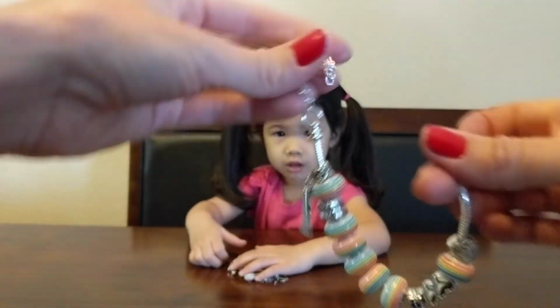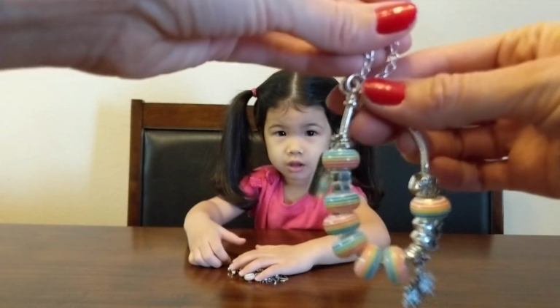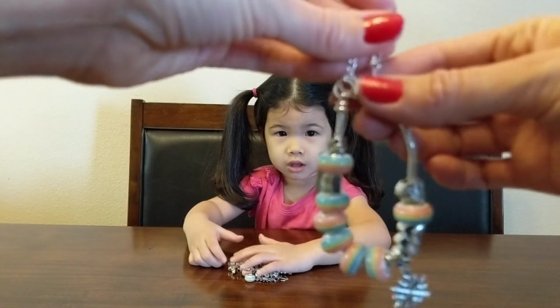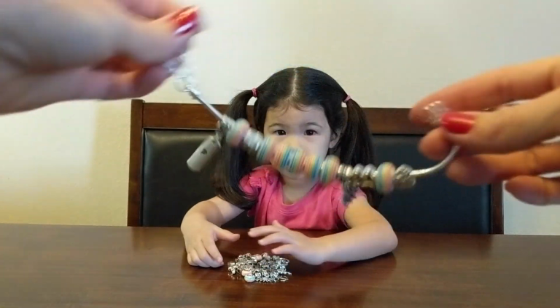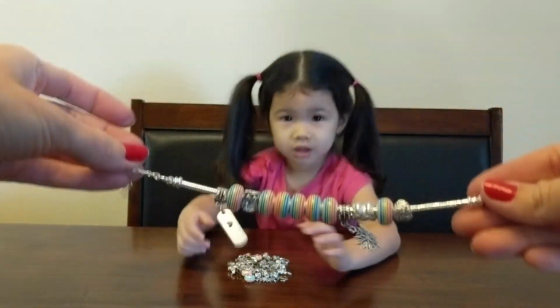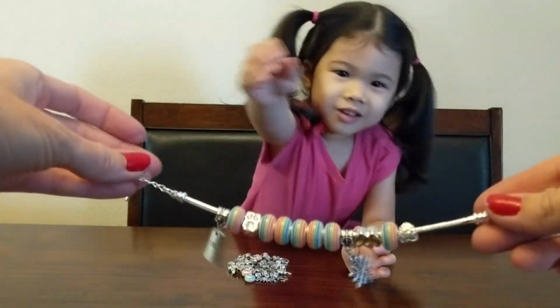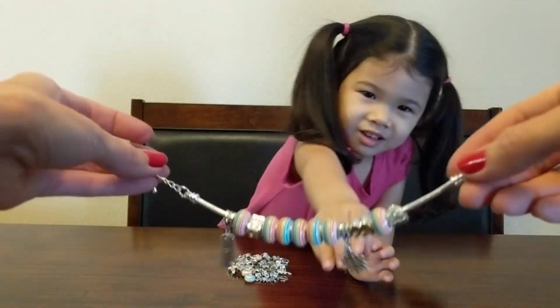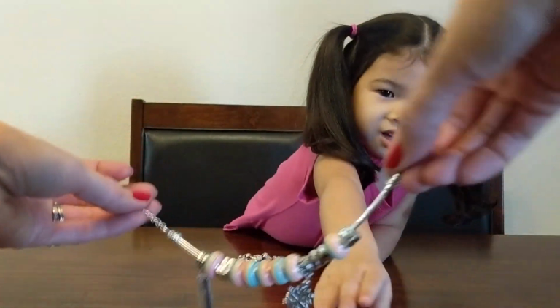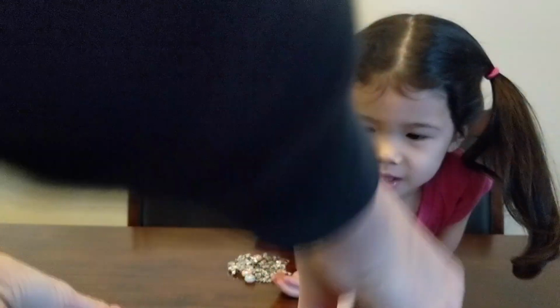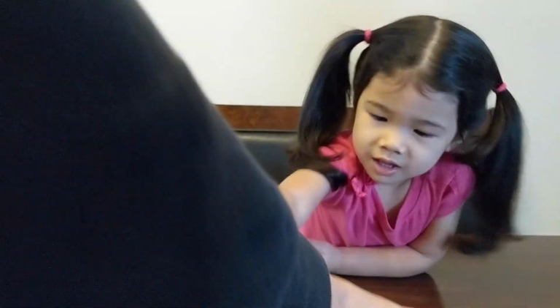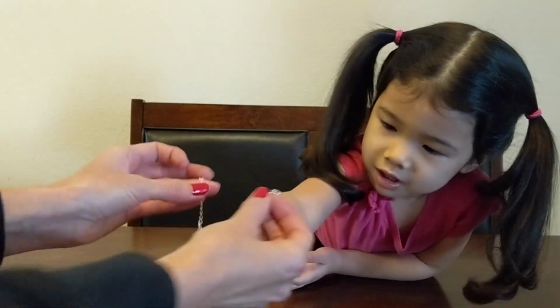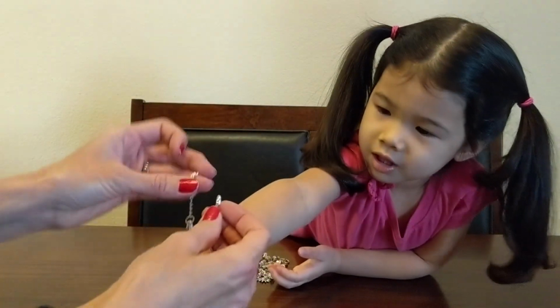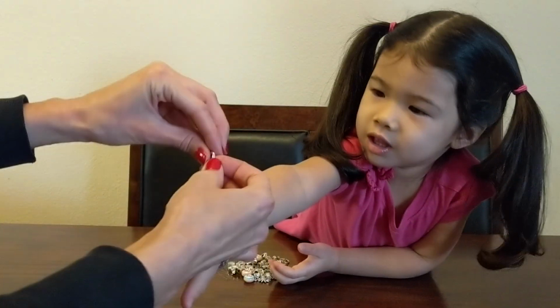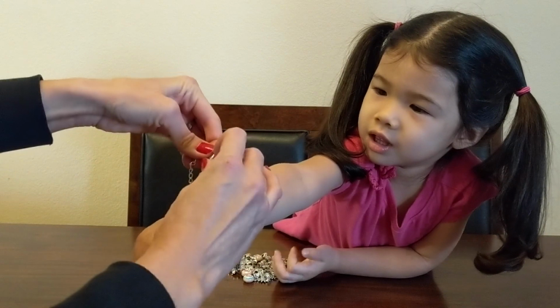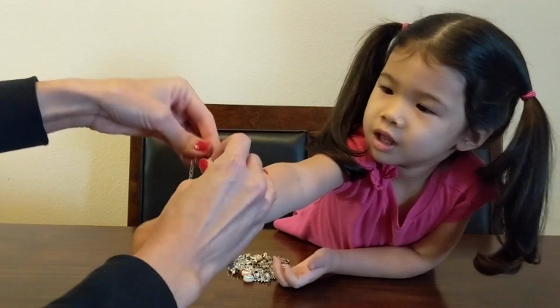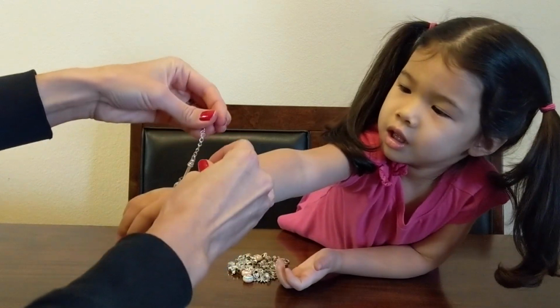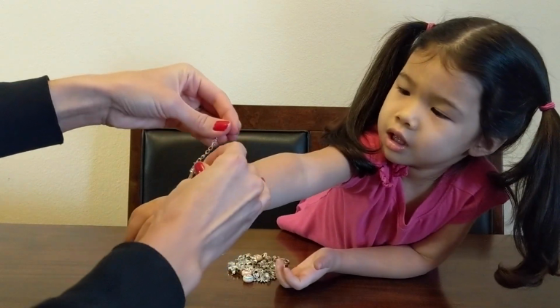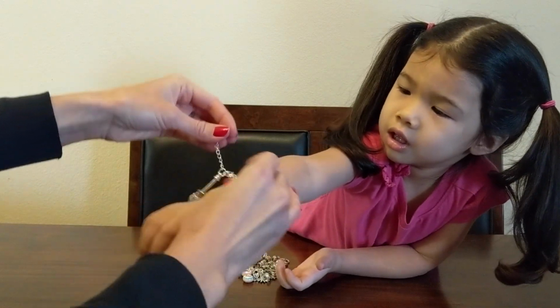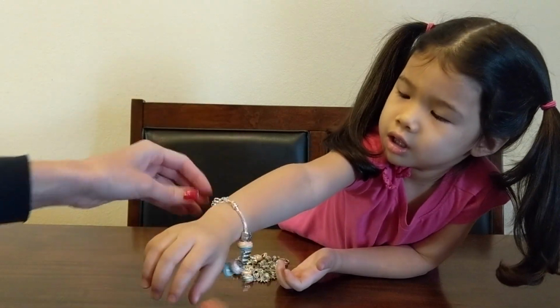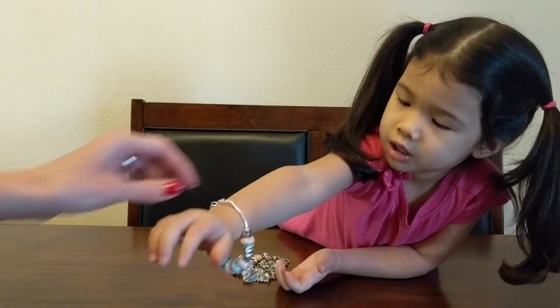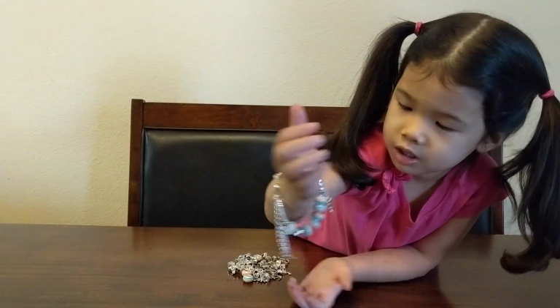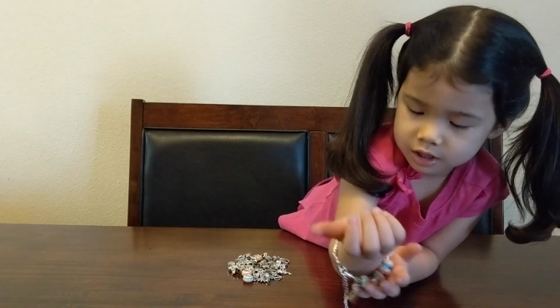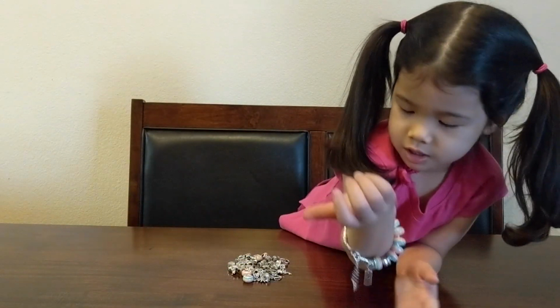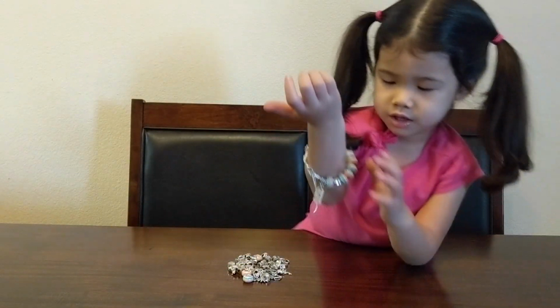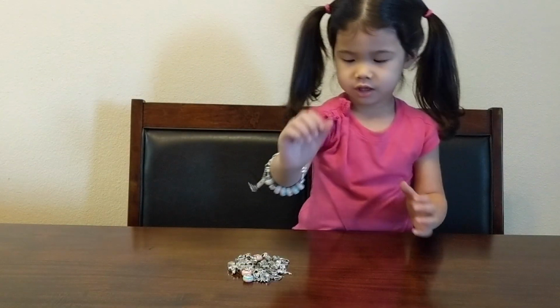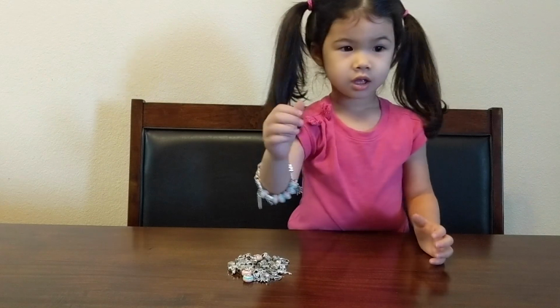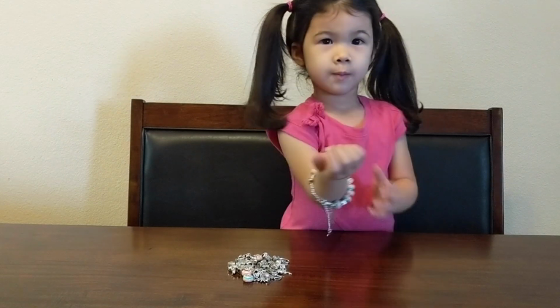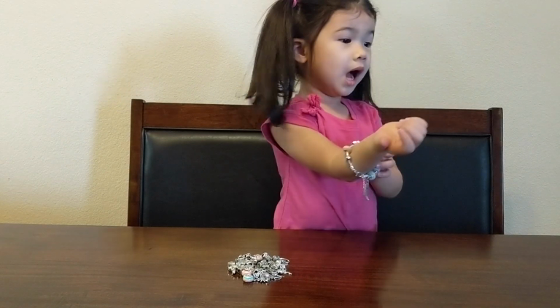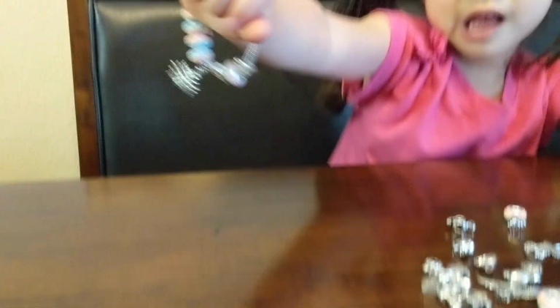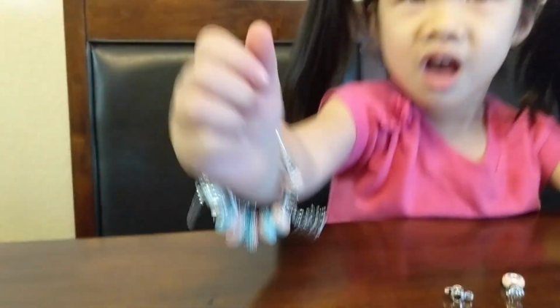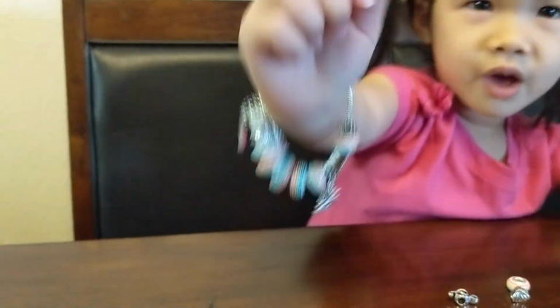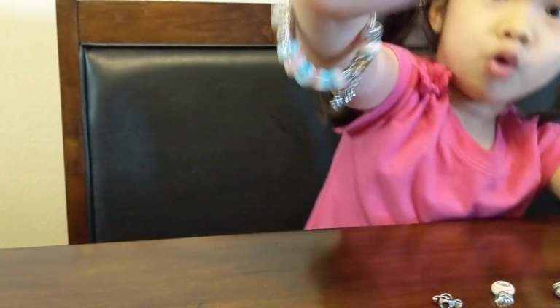We're going to put it on. You ready to put your bracelet on? We can do it really small. It's pretty — you like it? I like it.